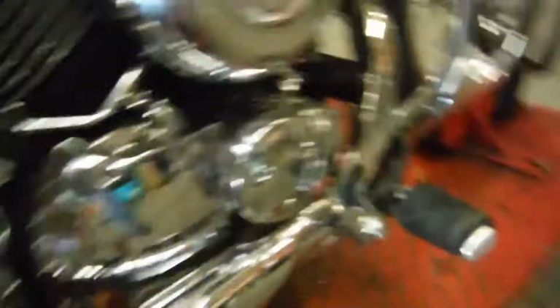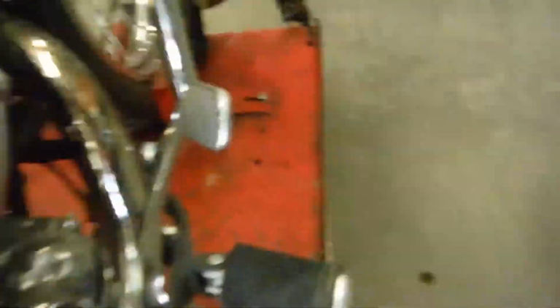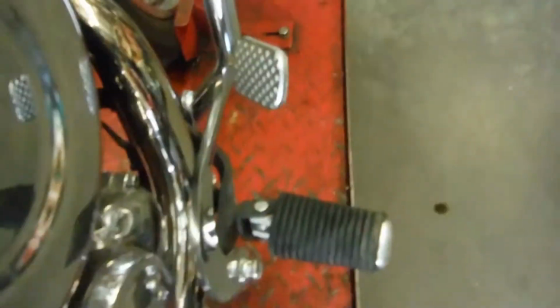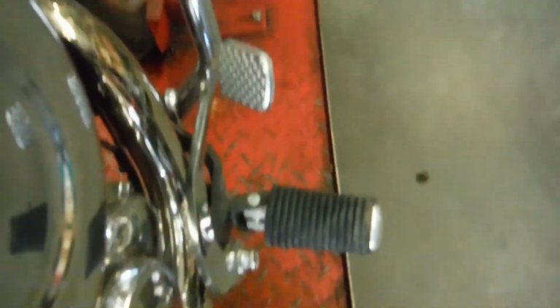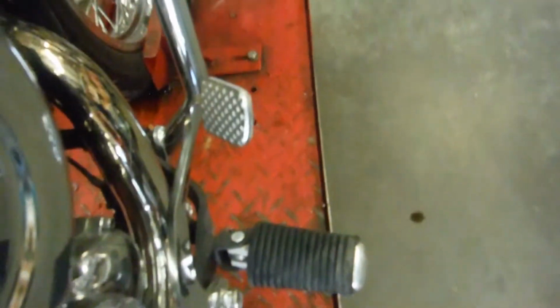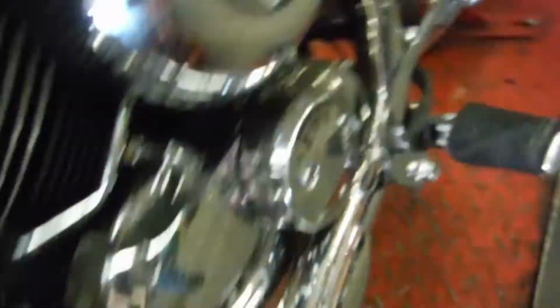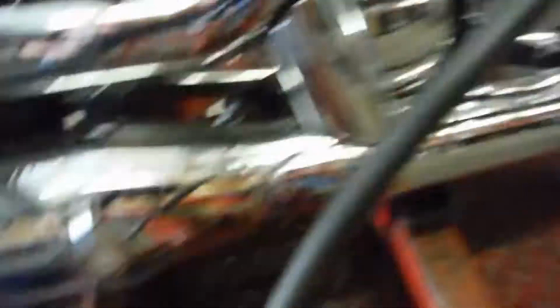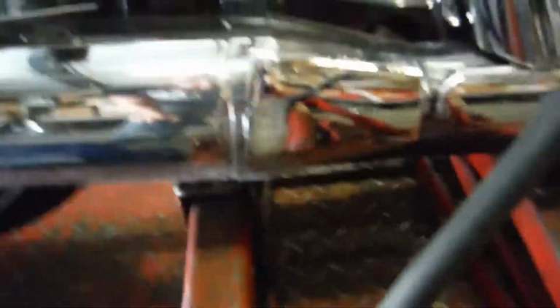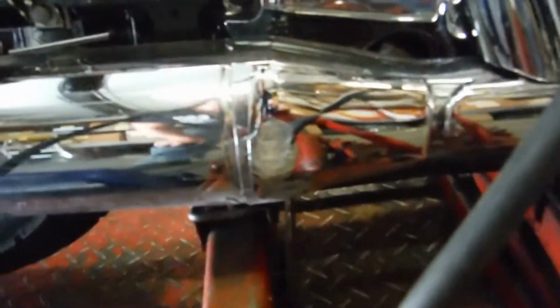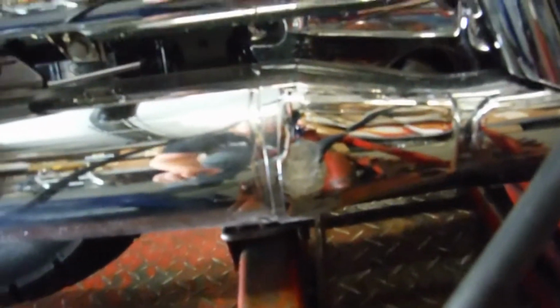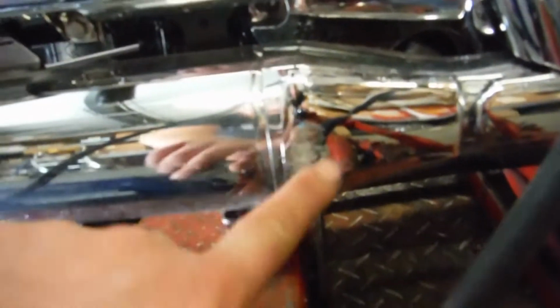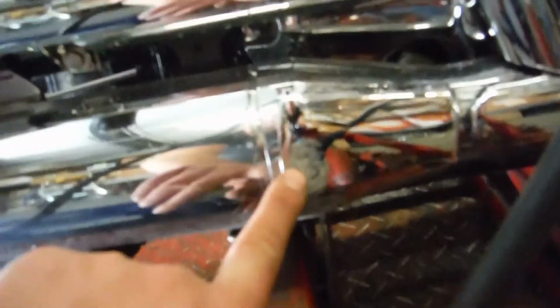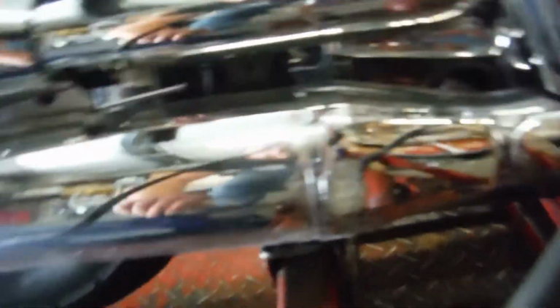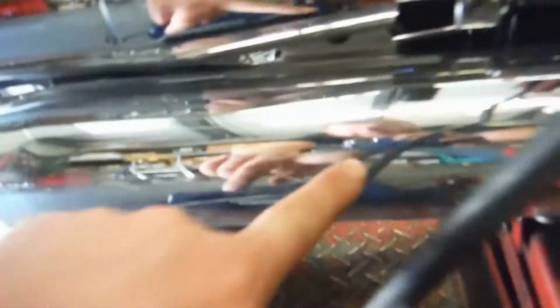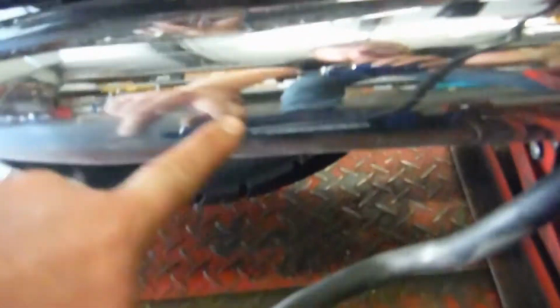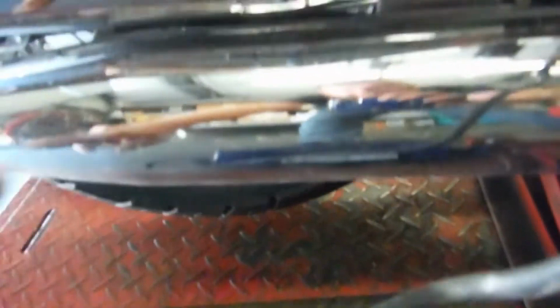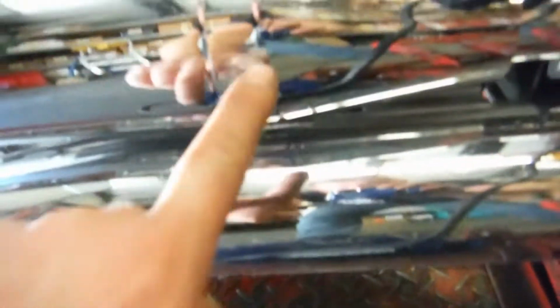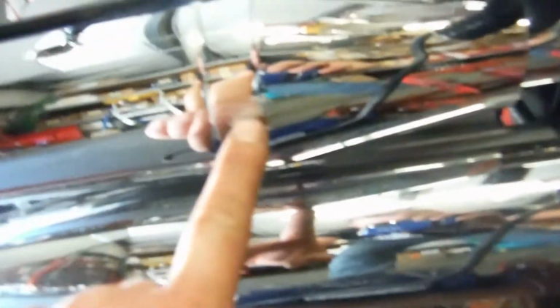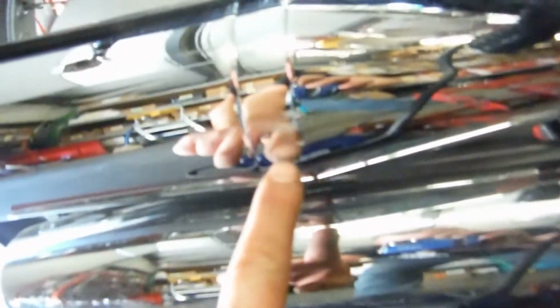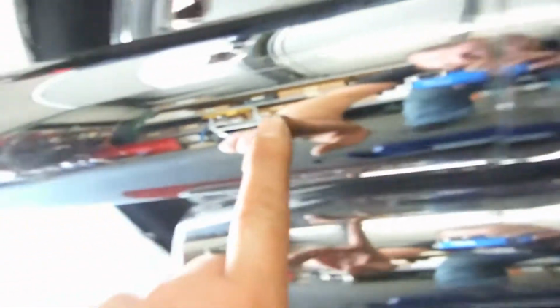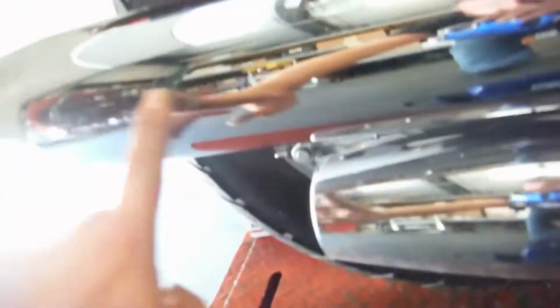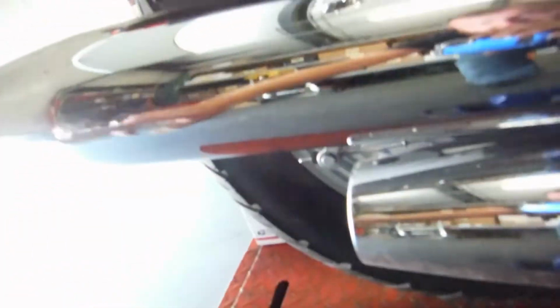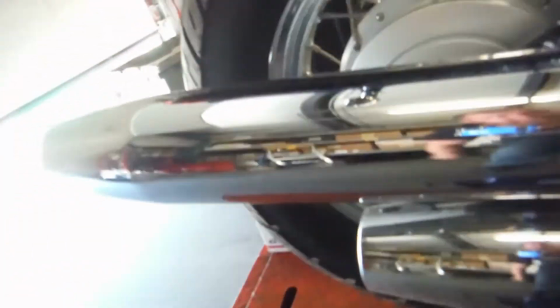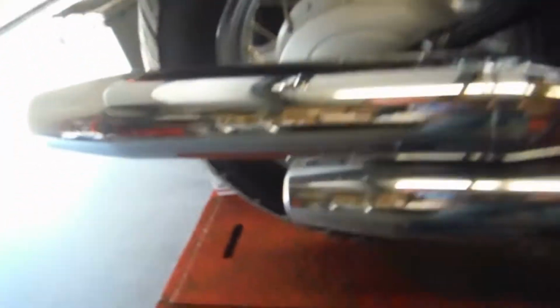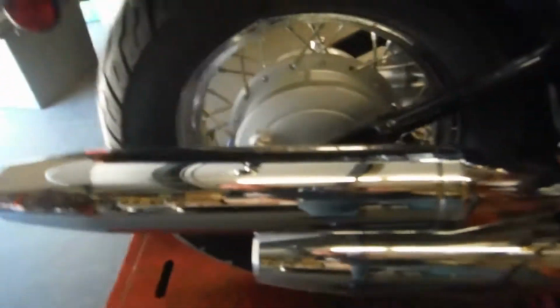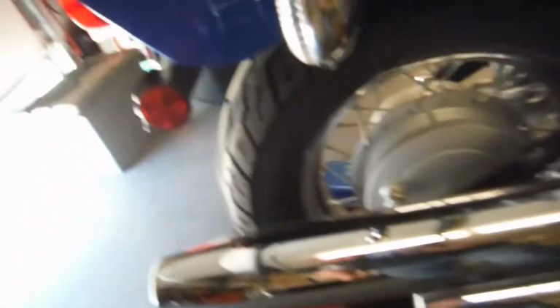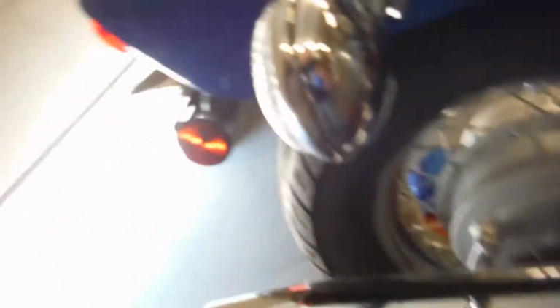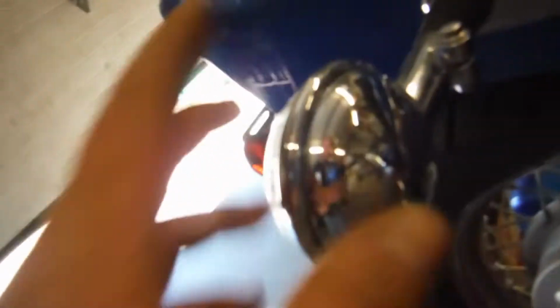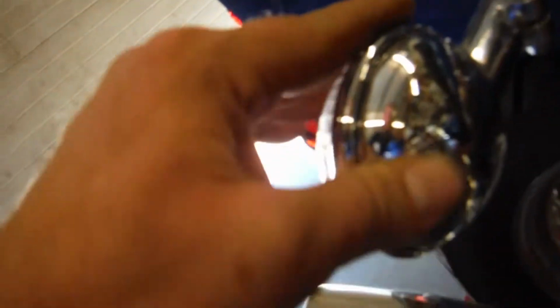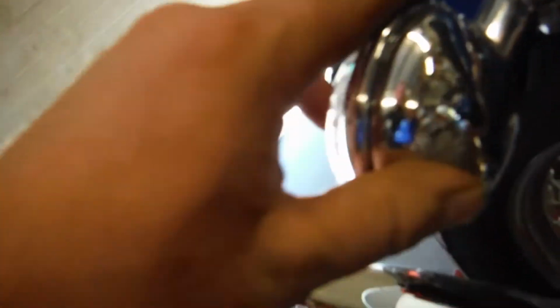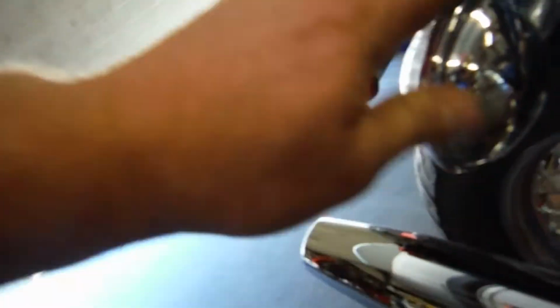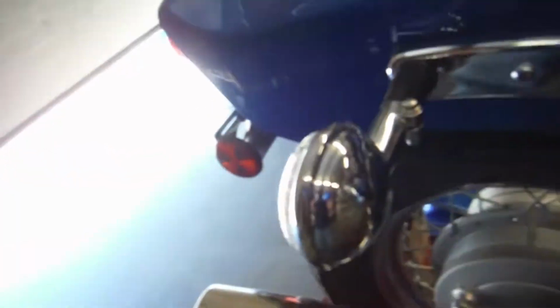The brake lever is bent. The exhaust caught a little bit of rash in a few spots running down the side — a touch here and a touch on the back. The blinker also took a little bit of rash.